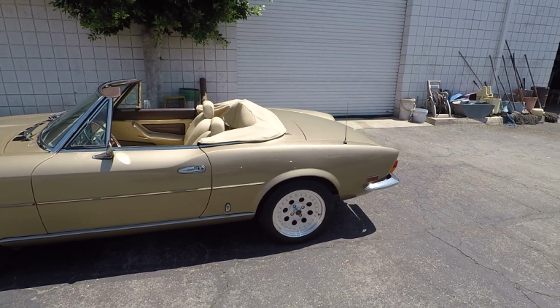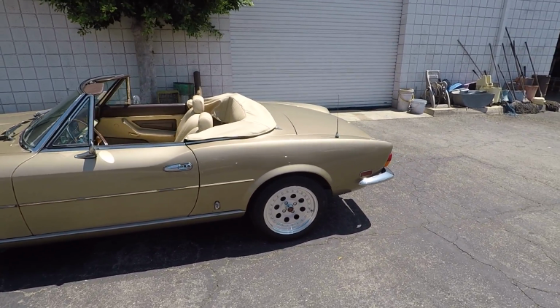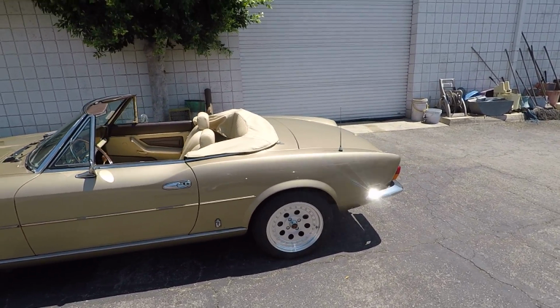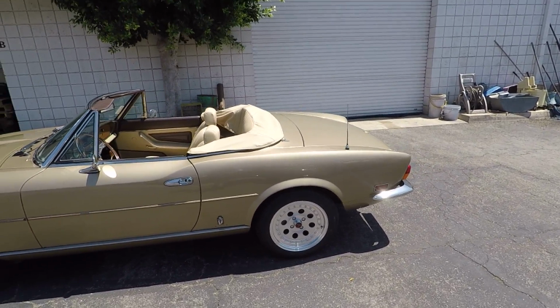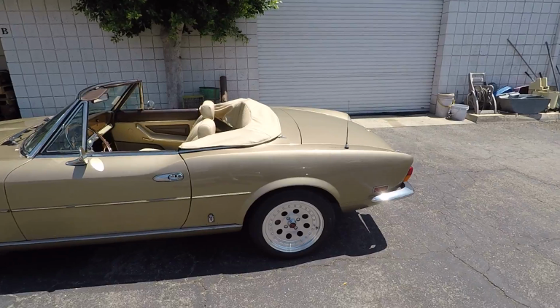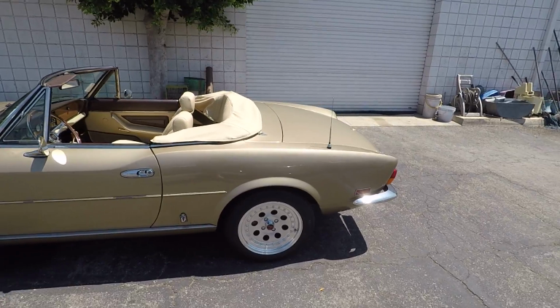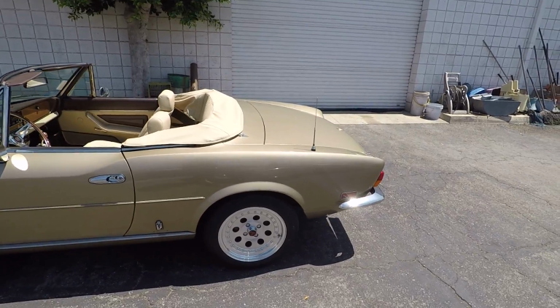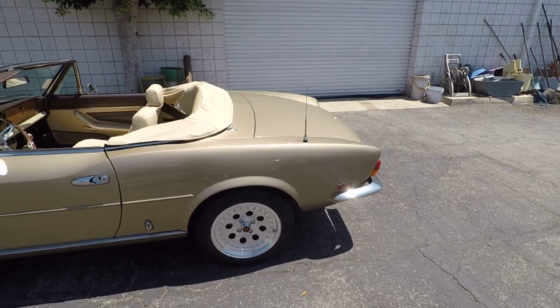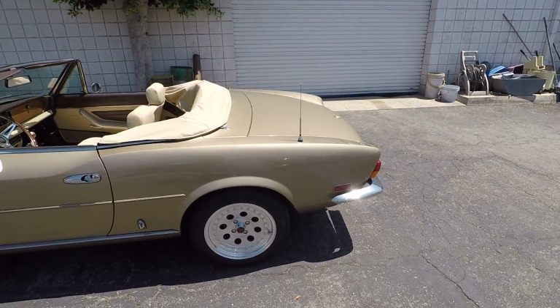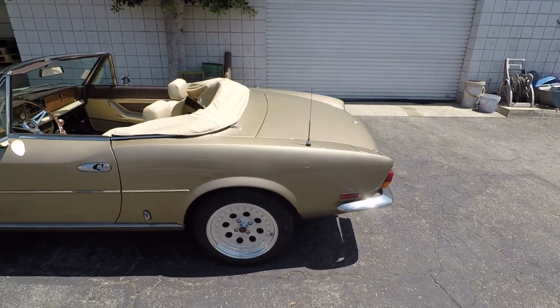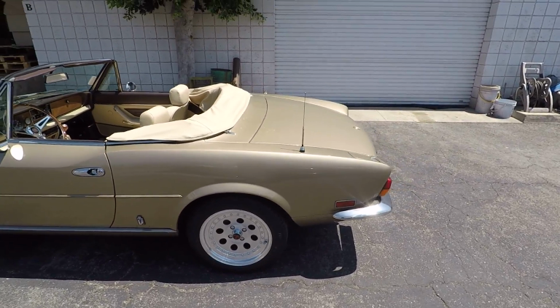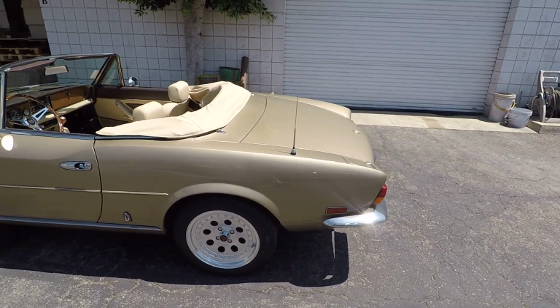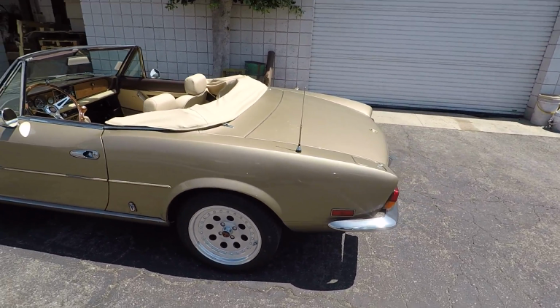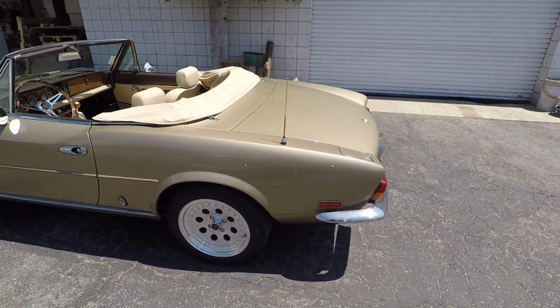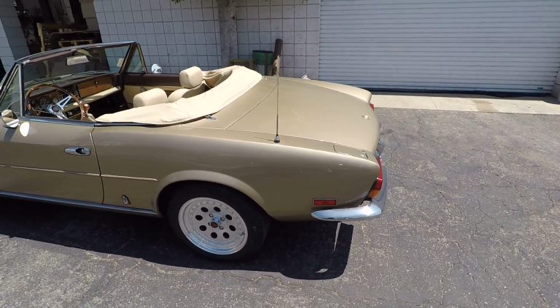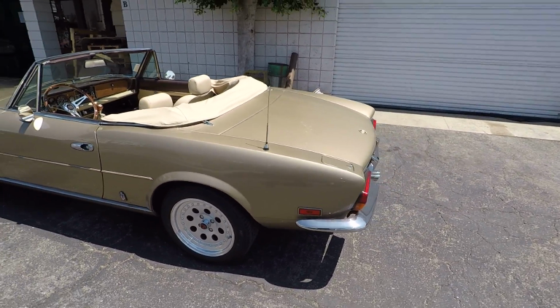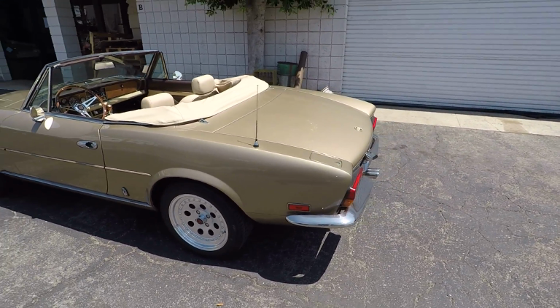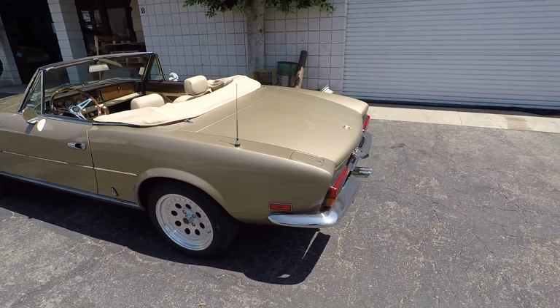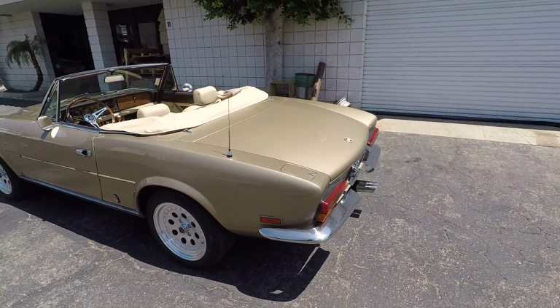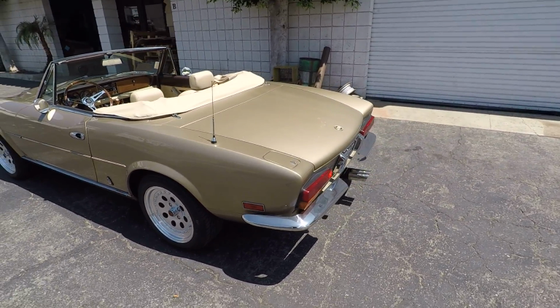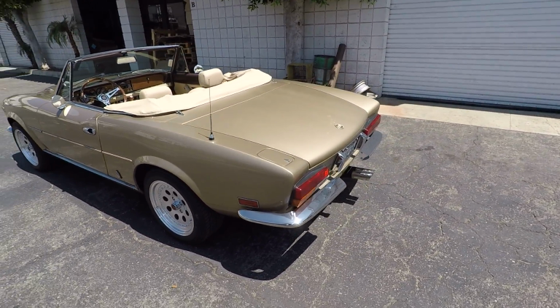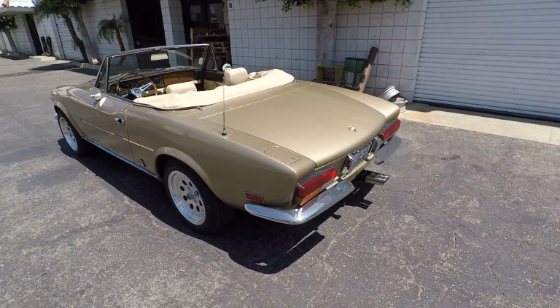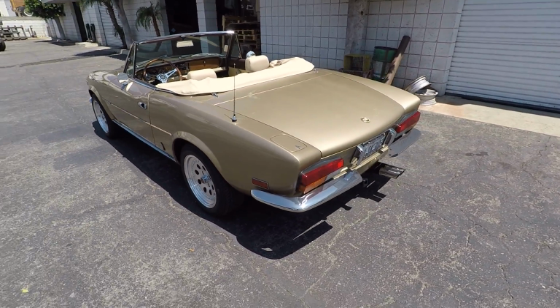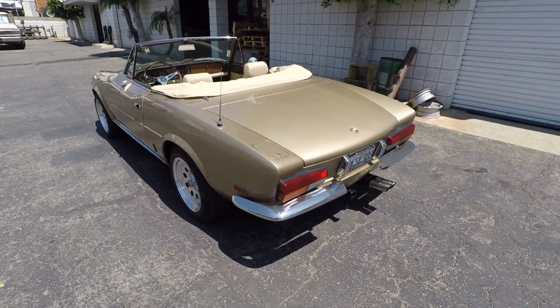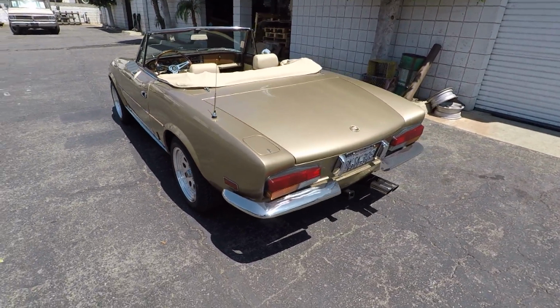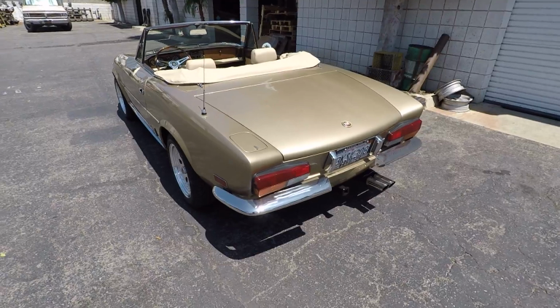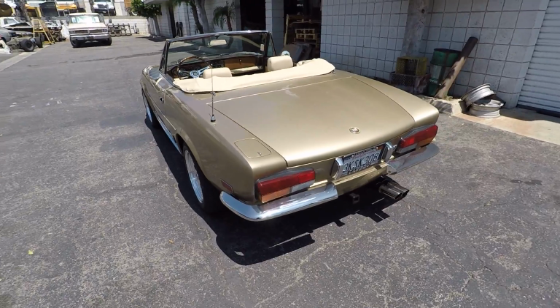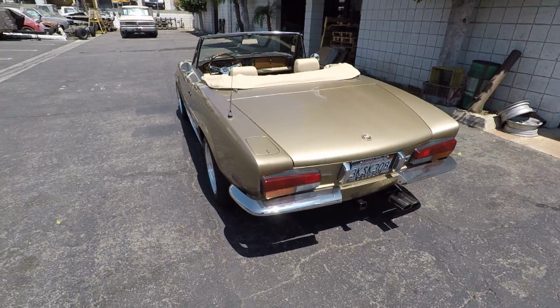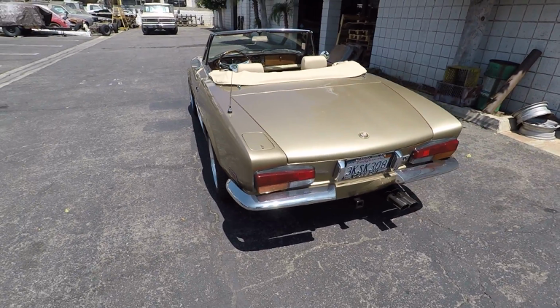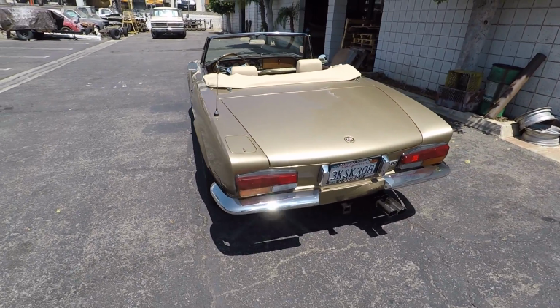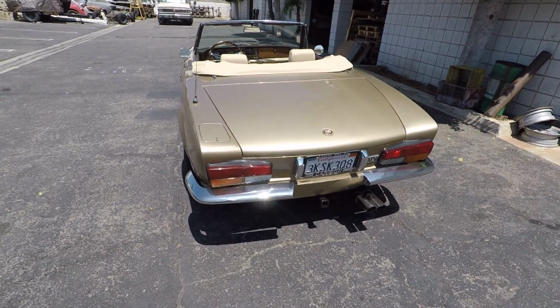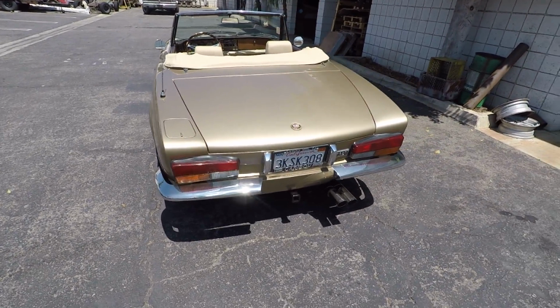As you can see, we've also got the retro bumpers in the rear.